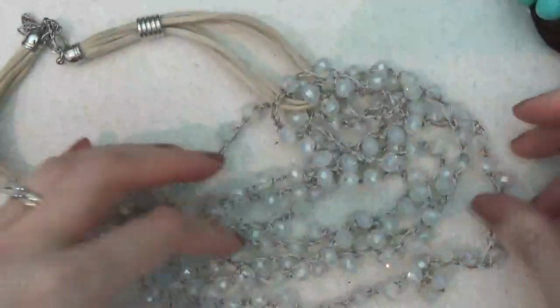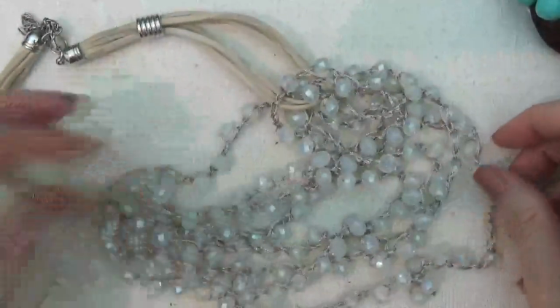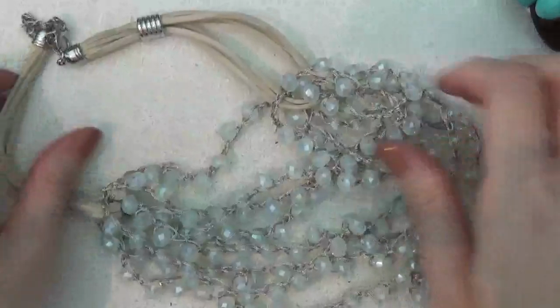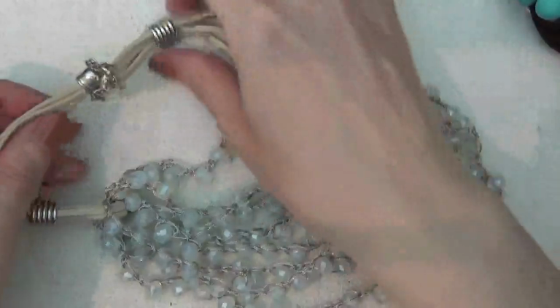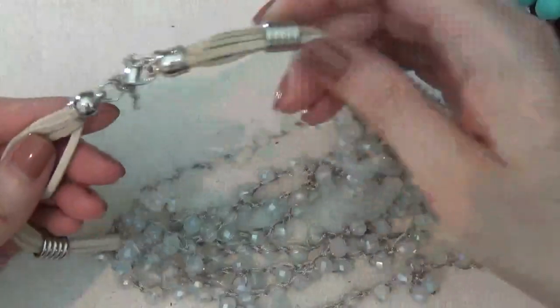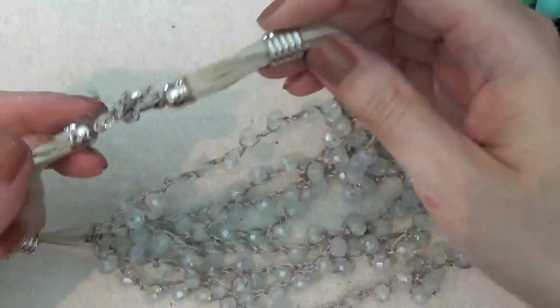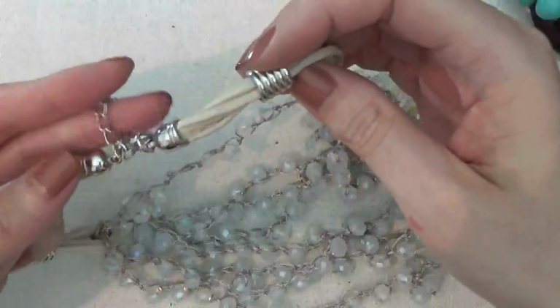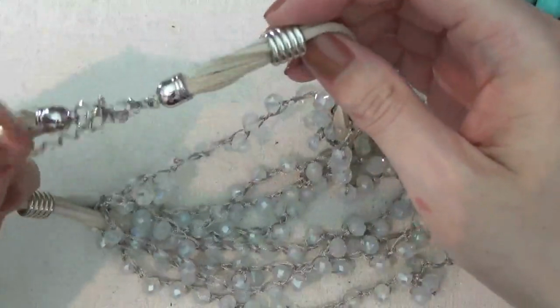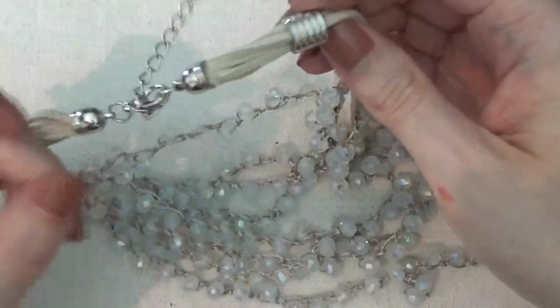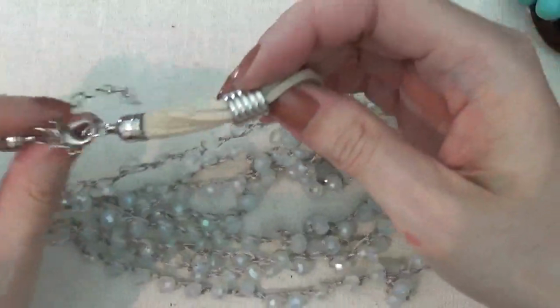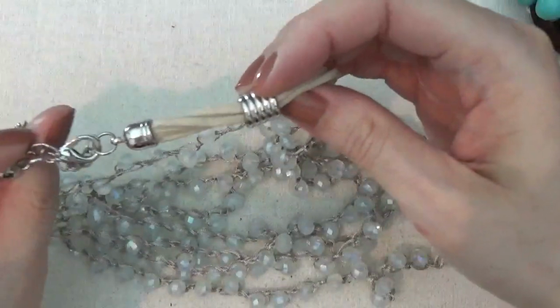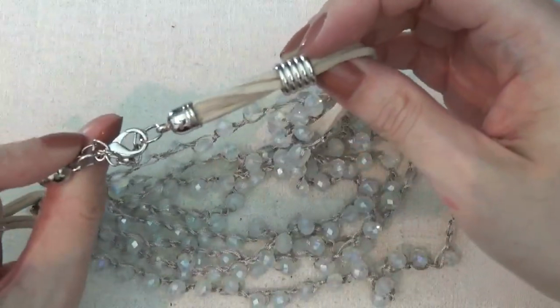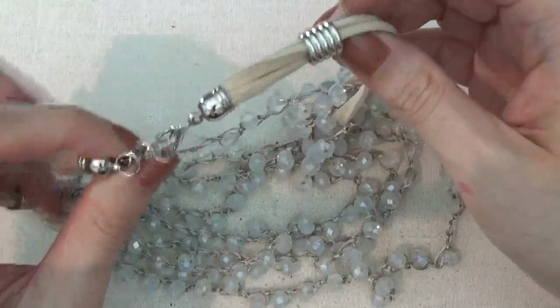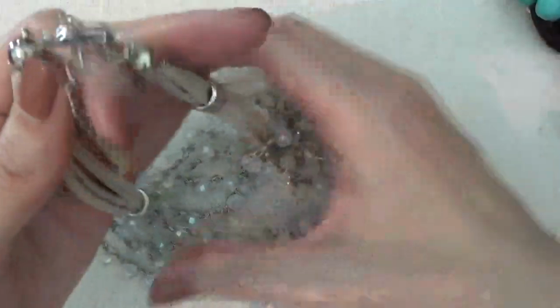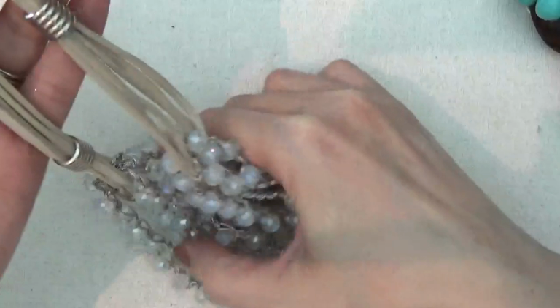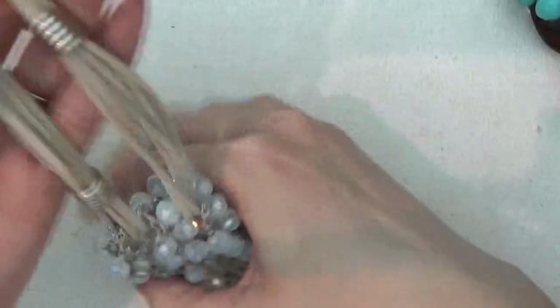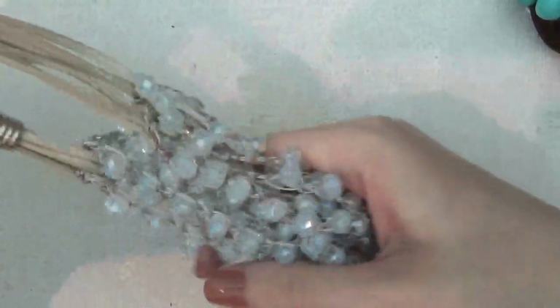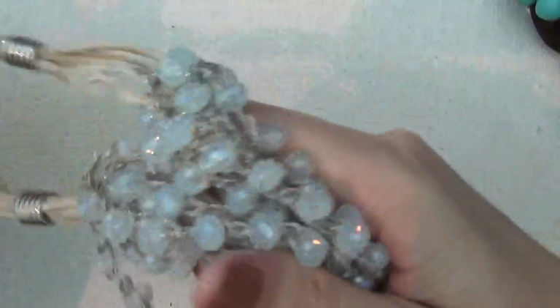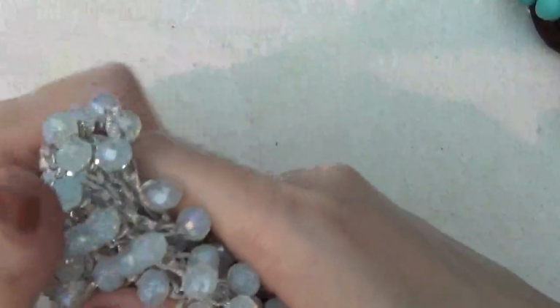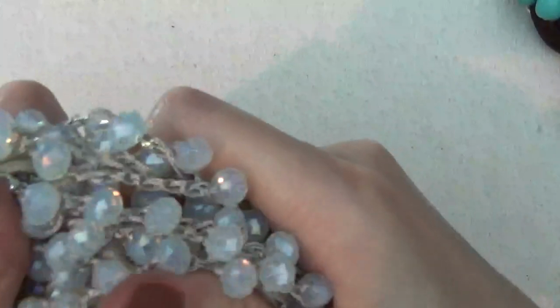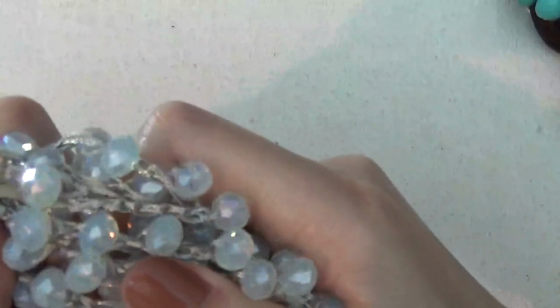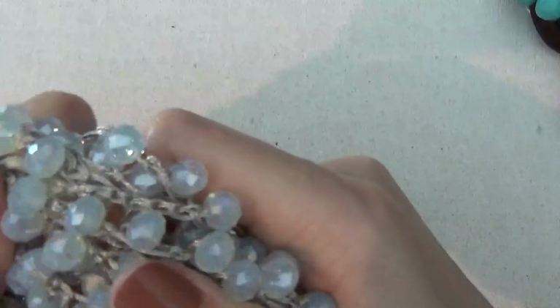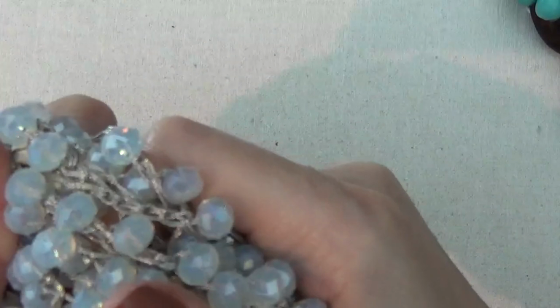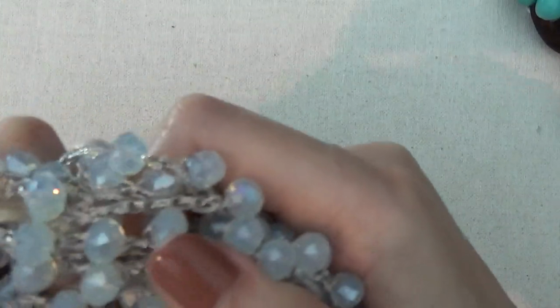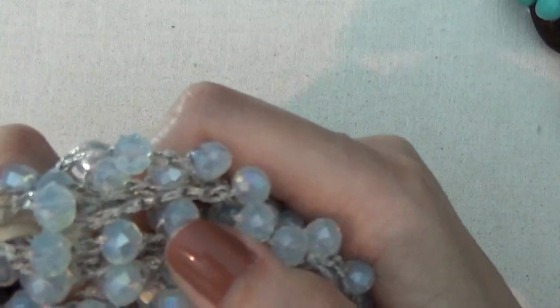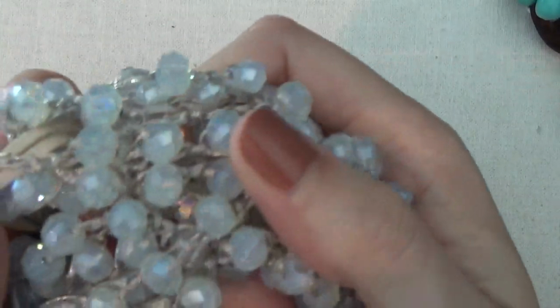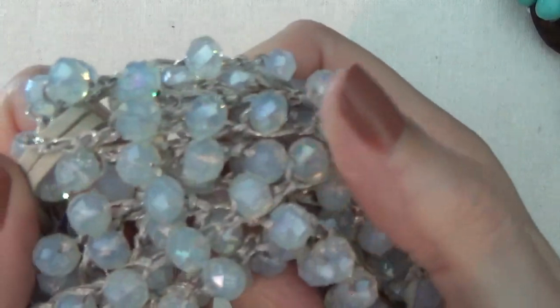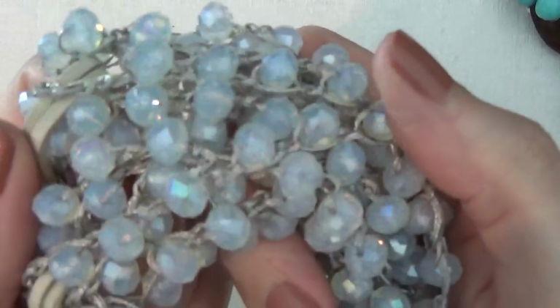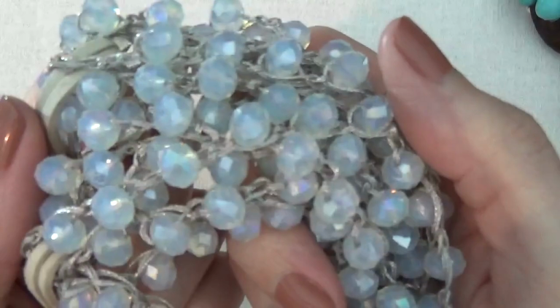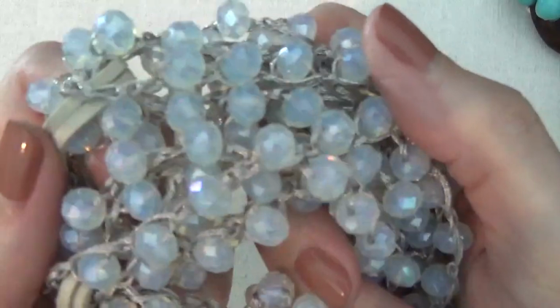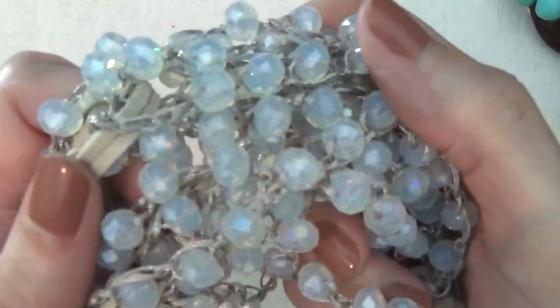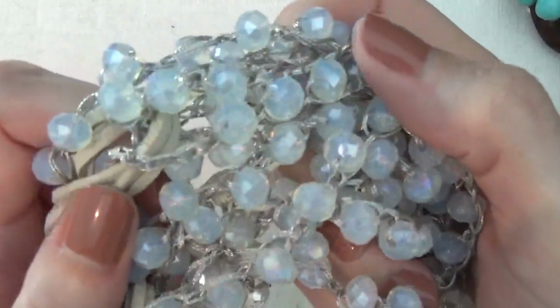Here's a necklace on a suede cord with a lobster claw clasp. These are crystal beads with an AB finish.